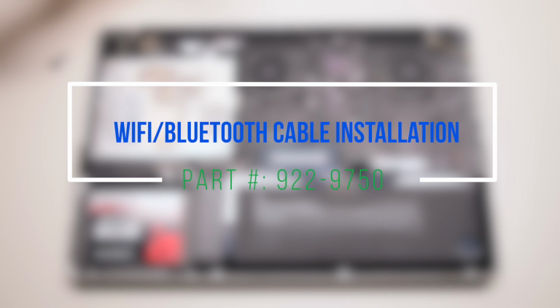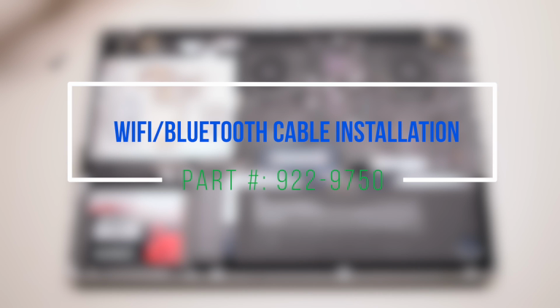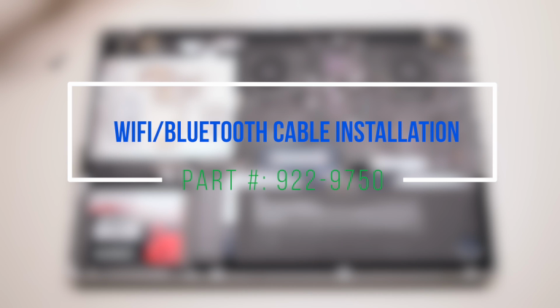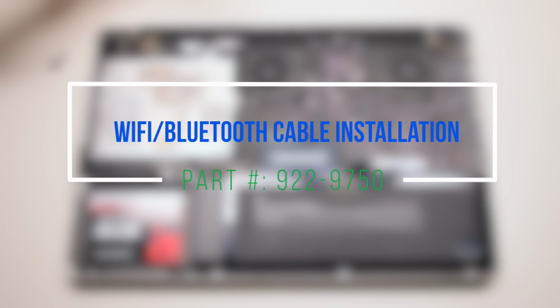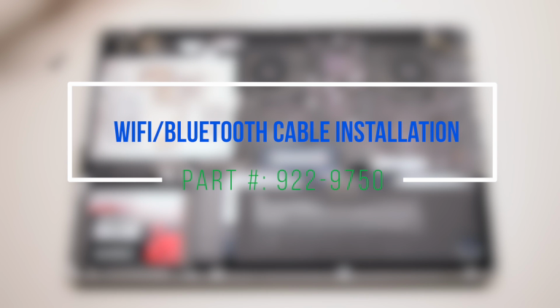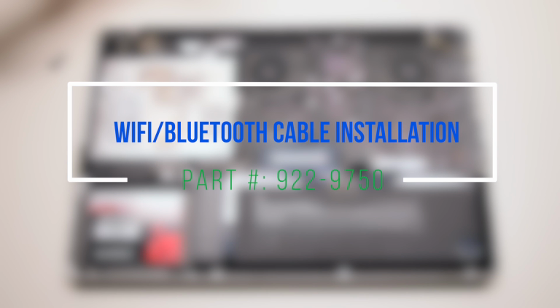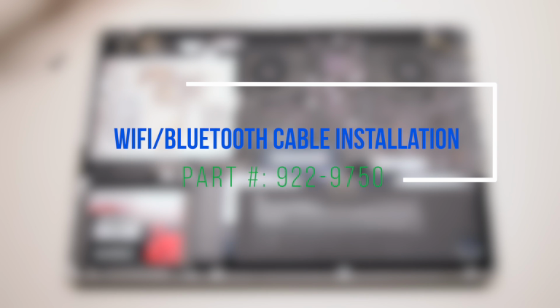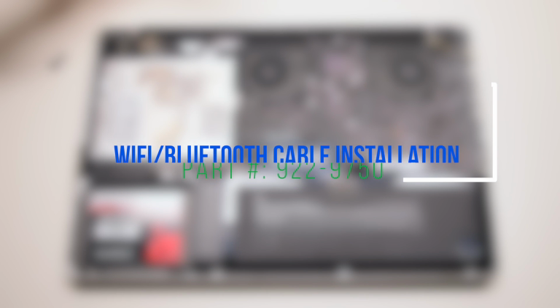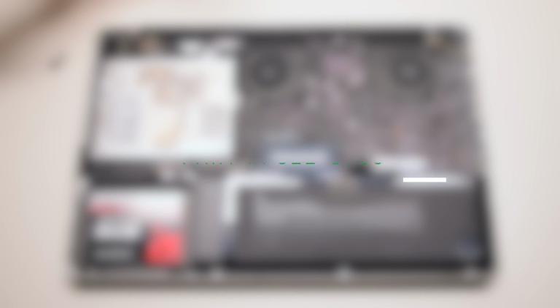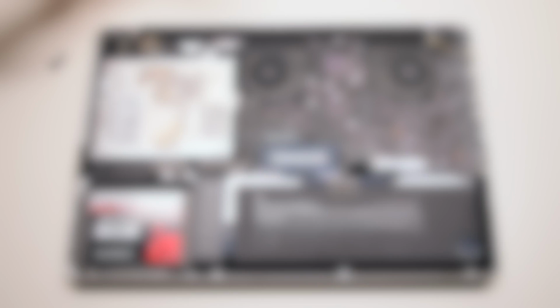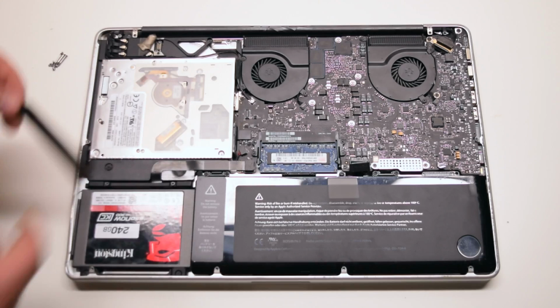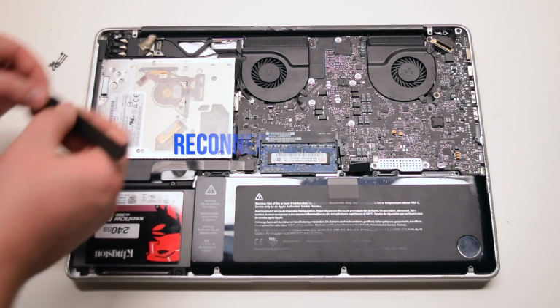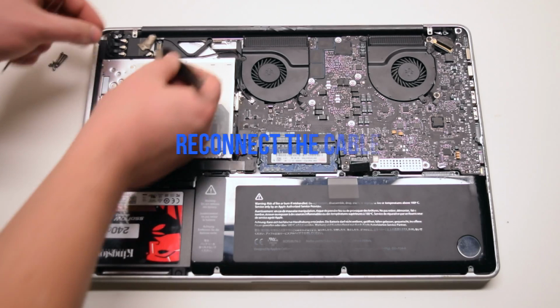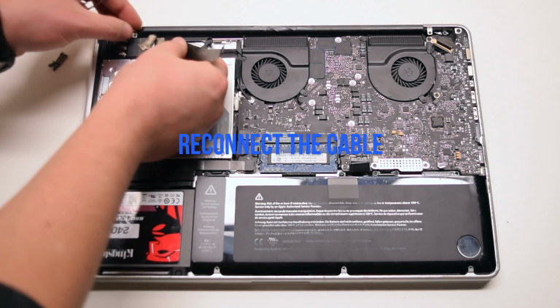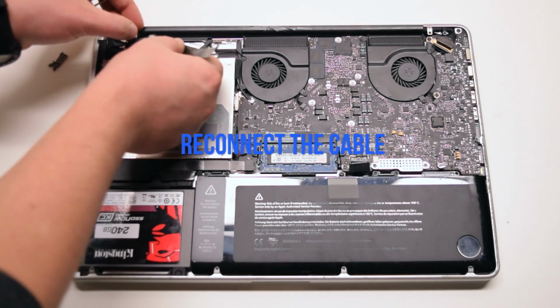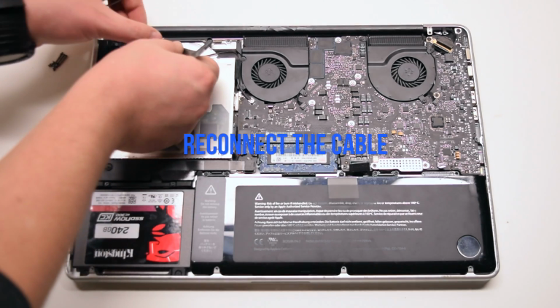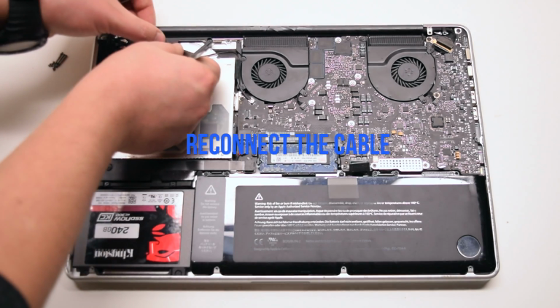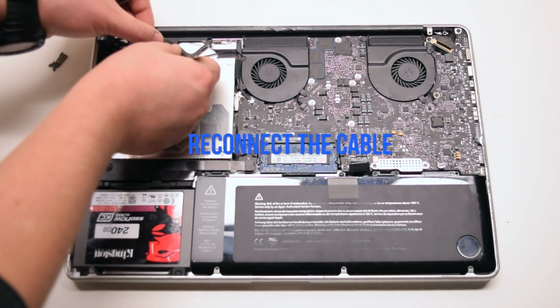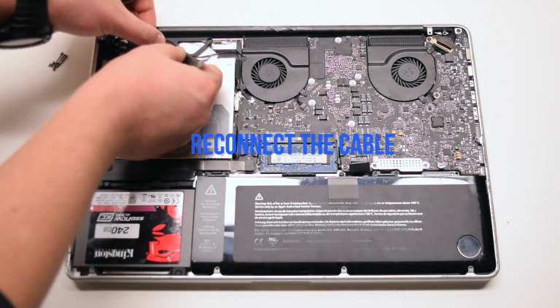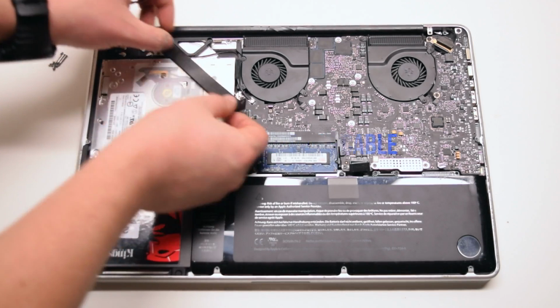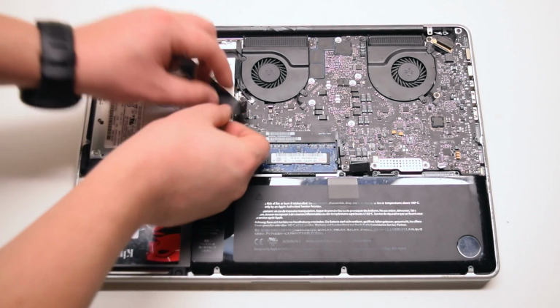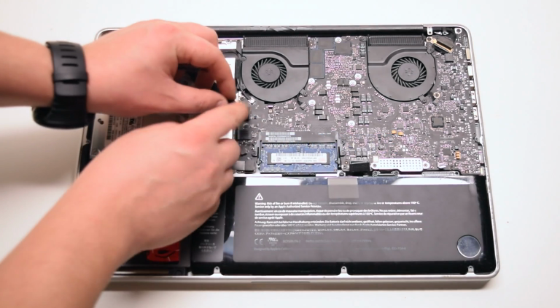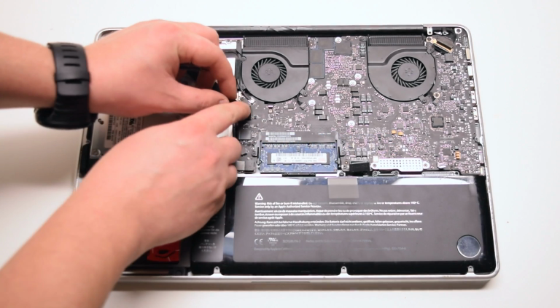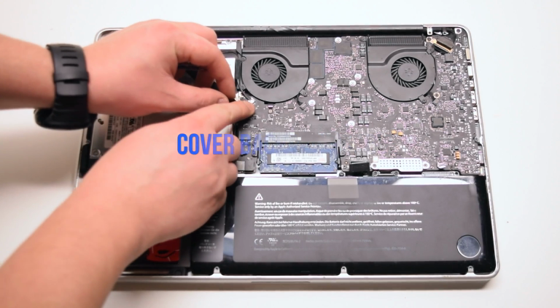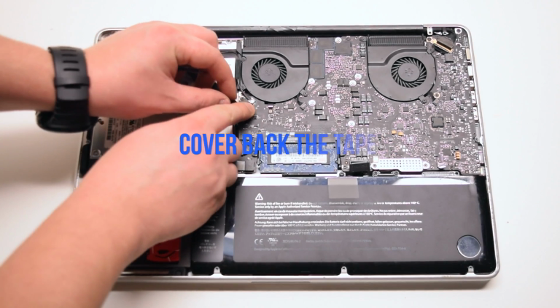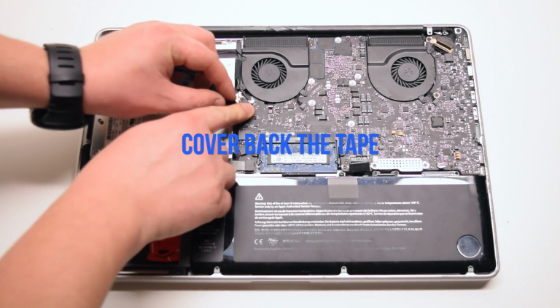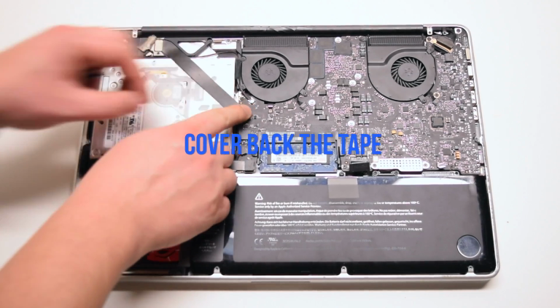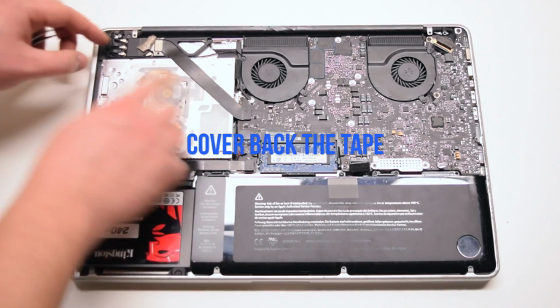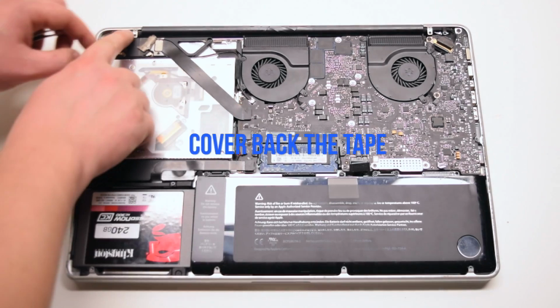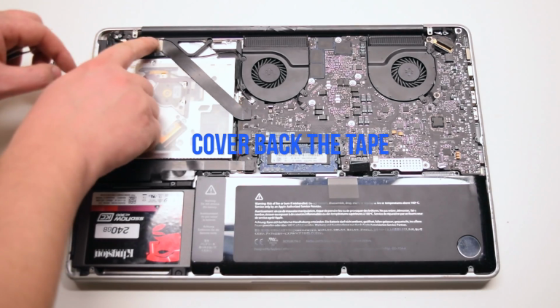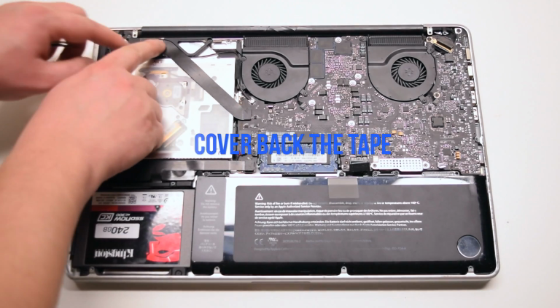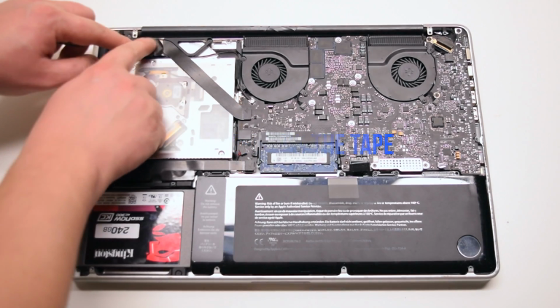Wi-Fi Bluetooth cable installation. Reconnect the cable to the card and to the logic board. Cover the tape back.